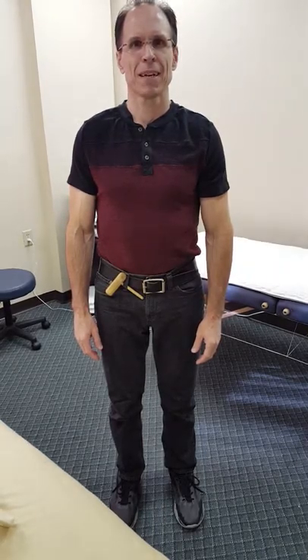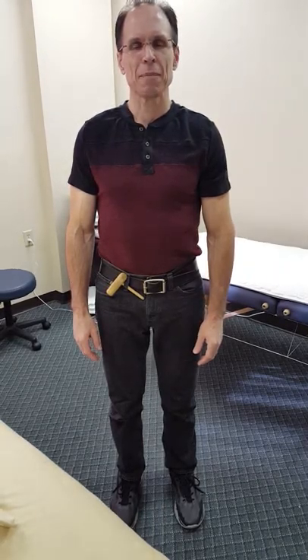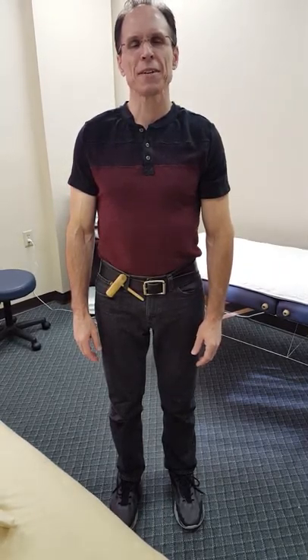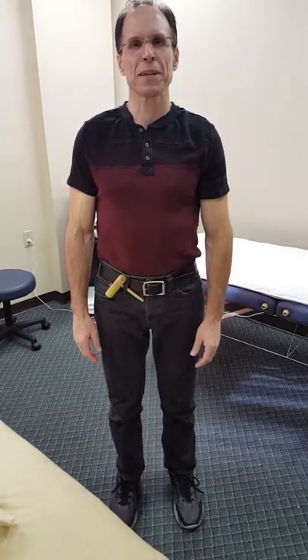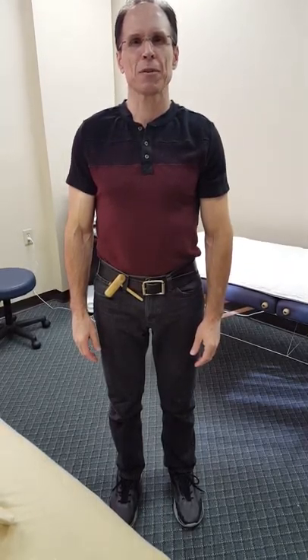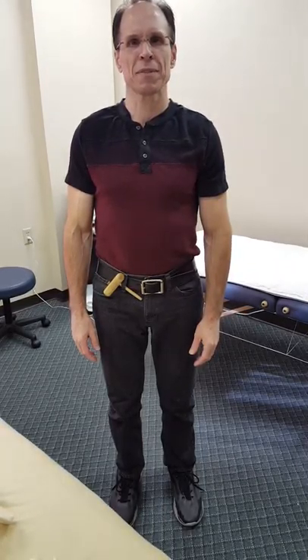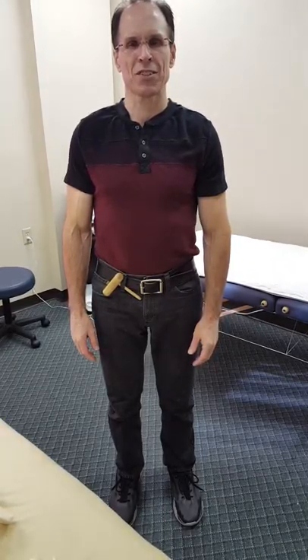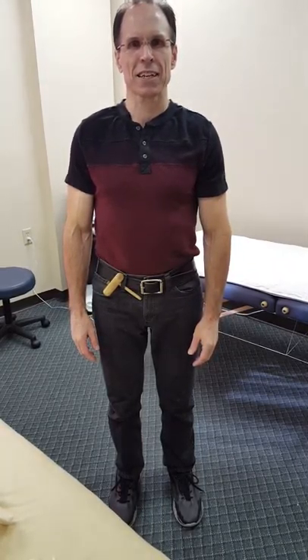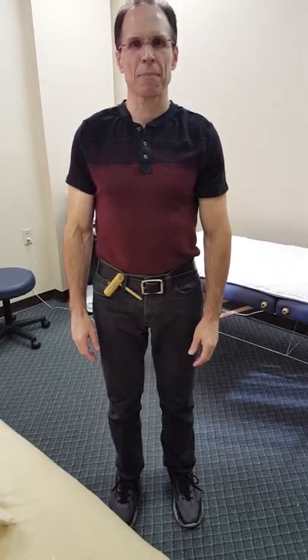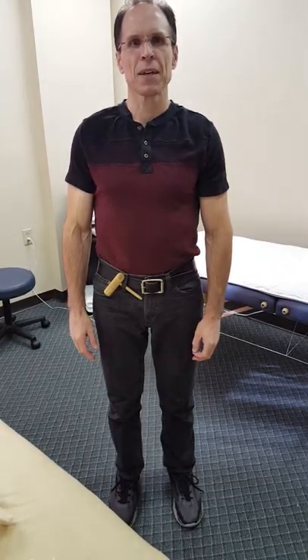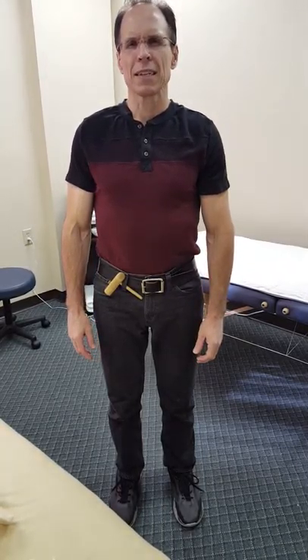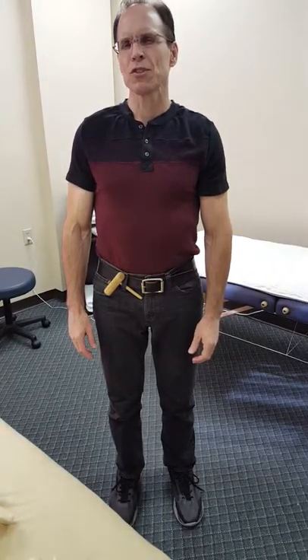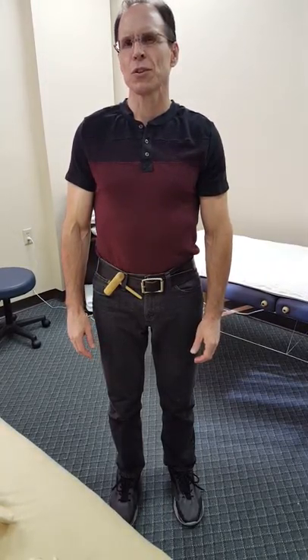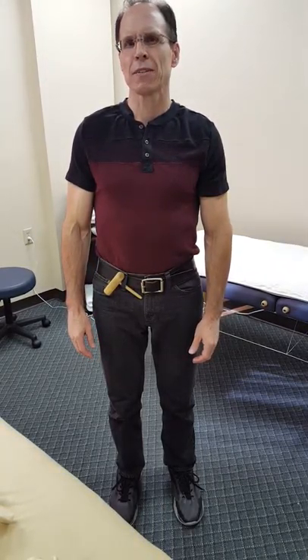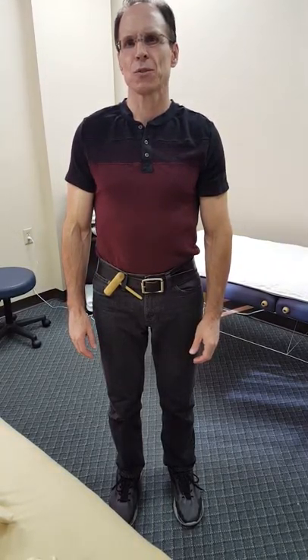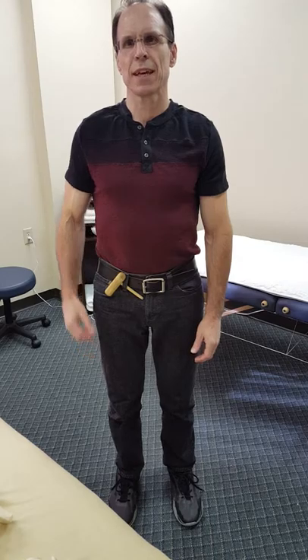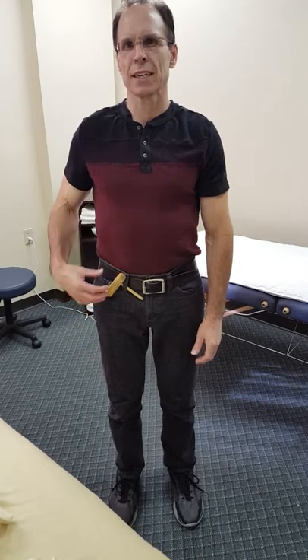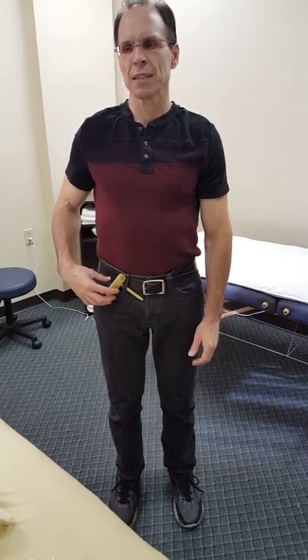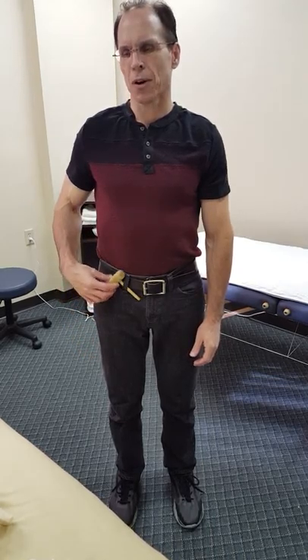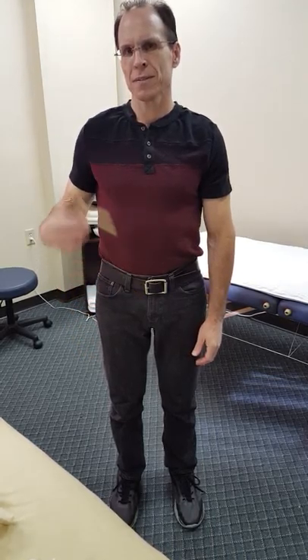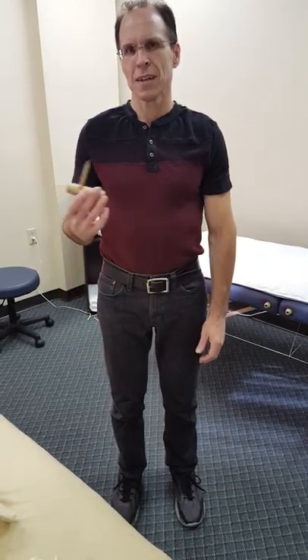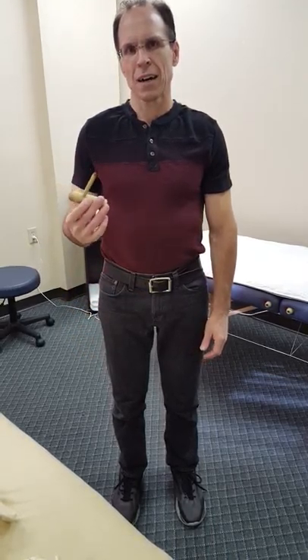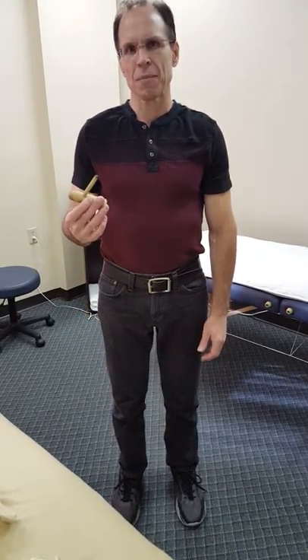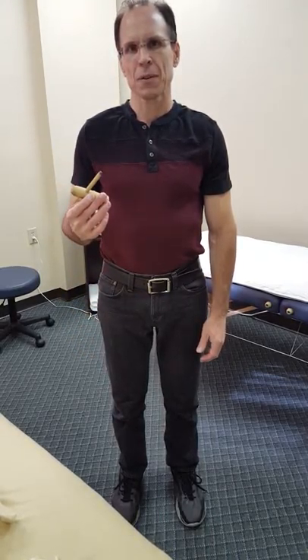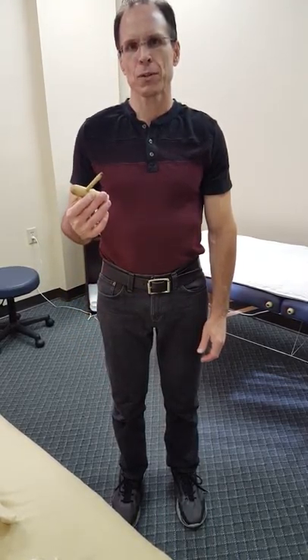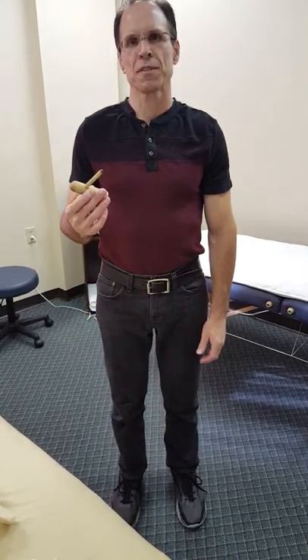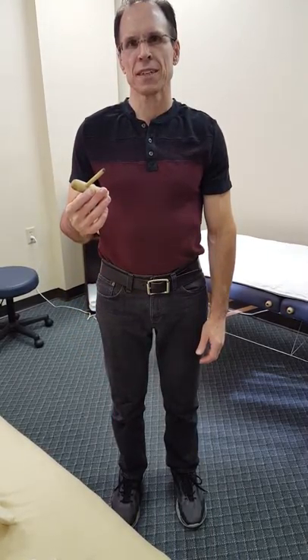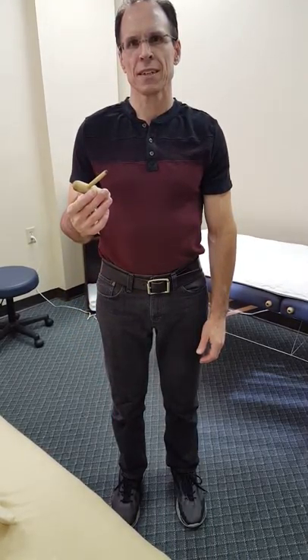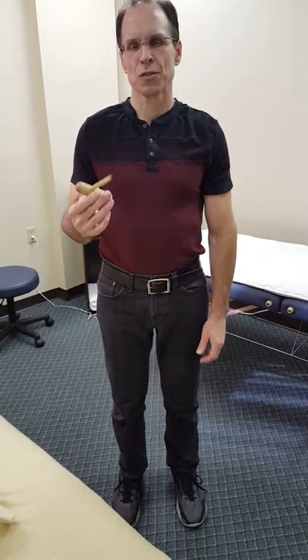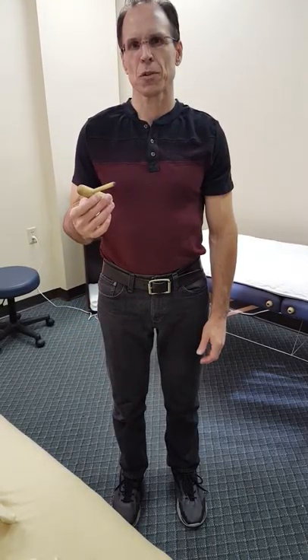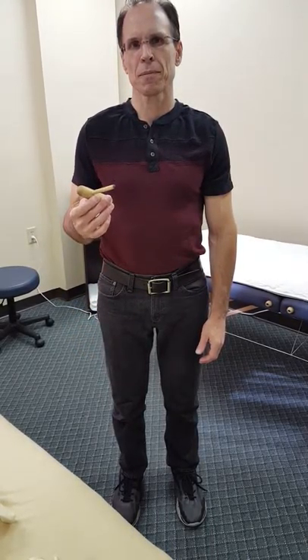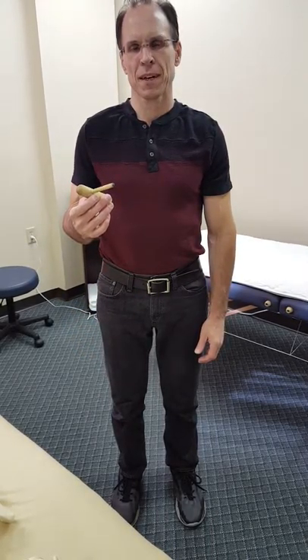Hey, Mark here from MakeTheMostofMassage.com. Today I'm going to show you how to use a t-bar when you're doing seated cervical massage.